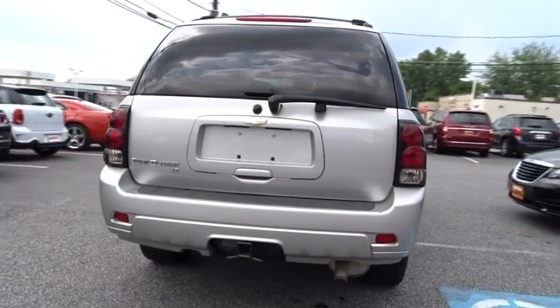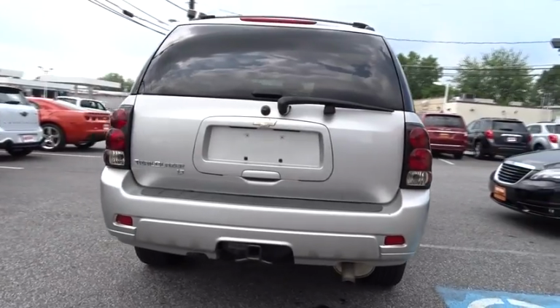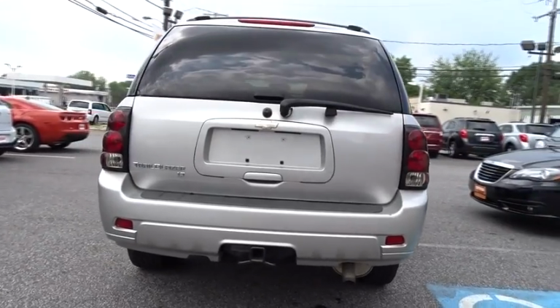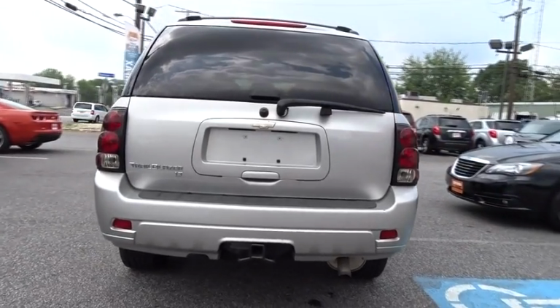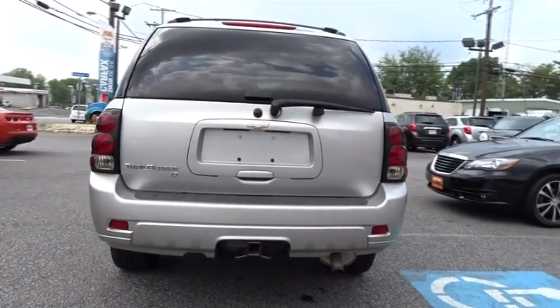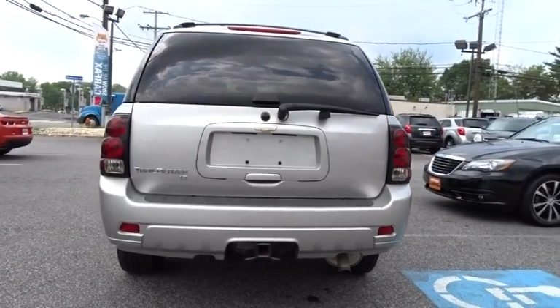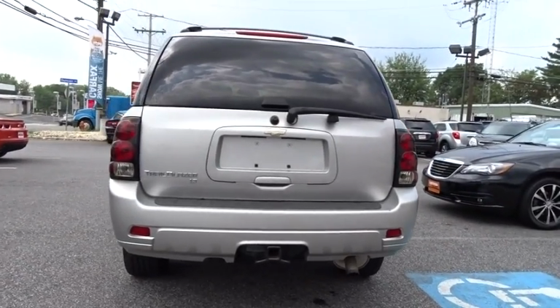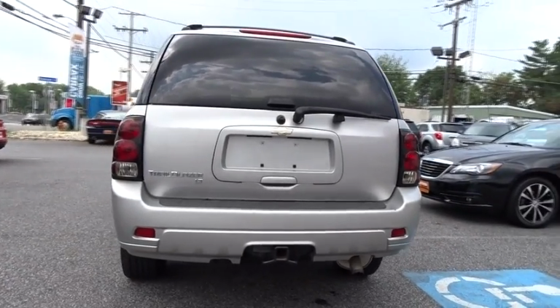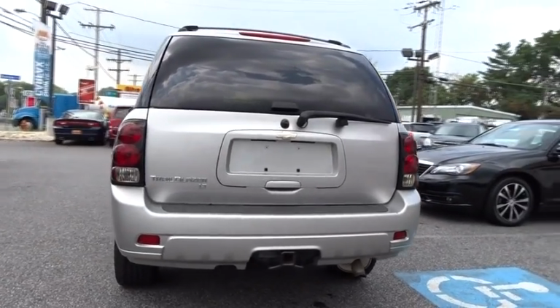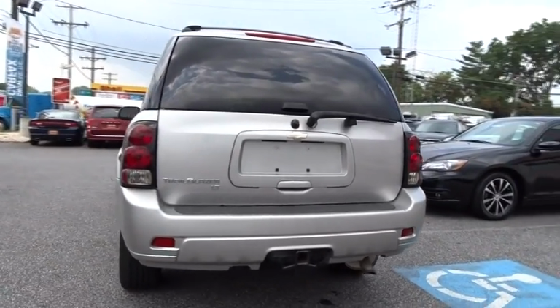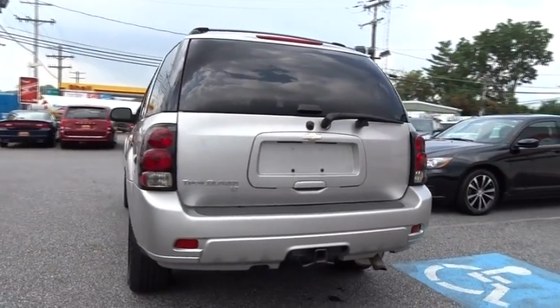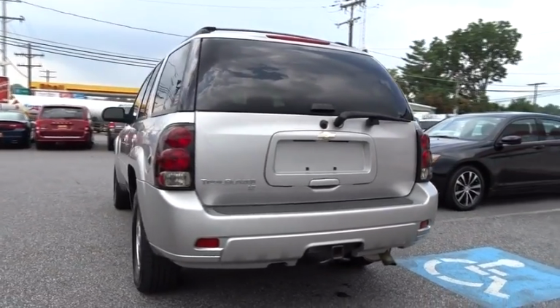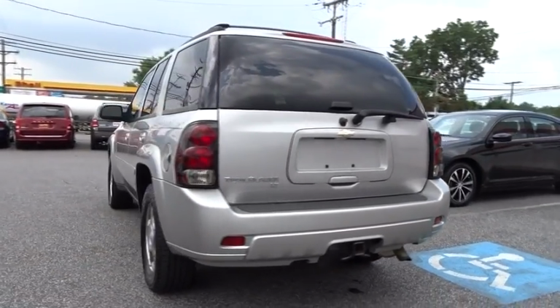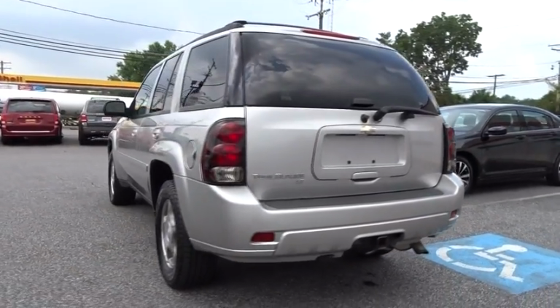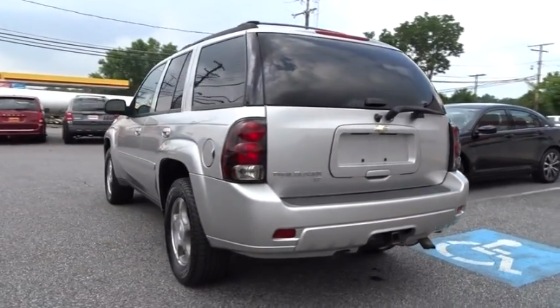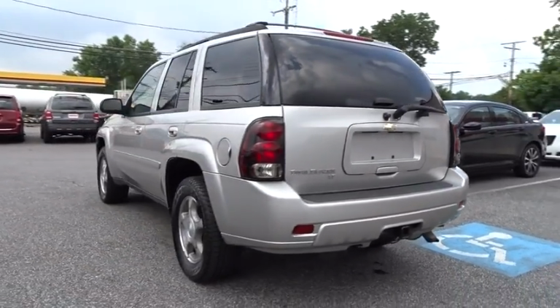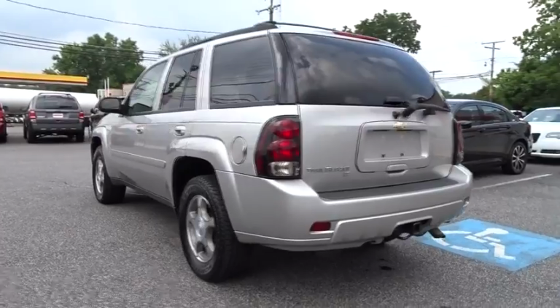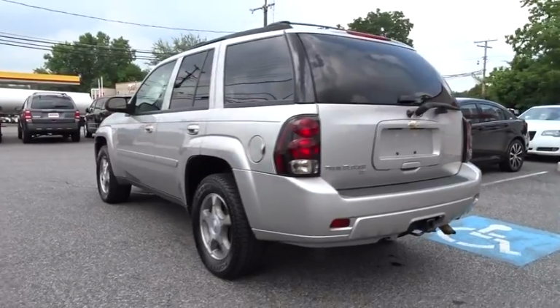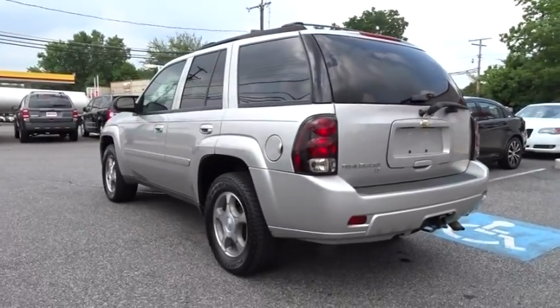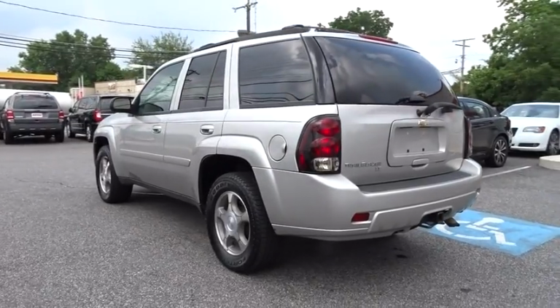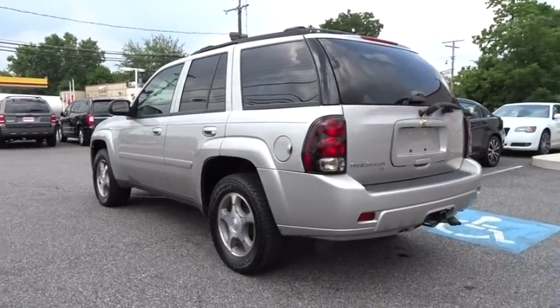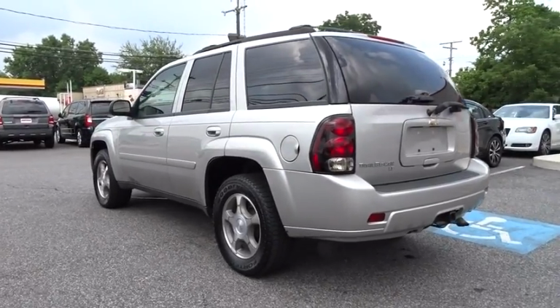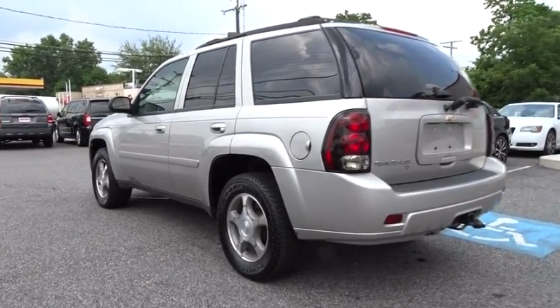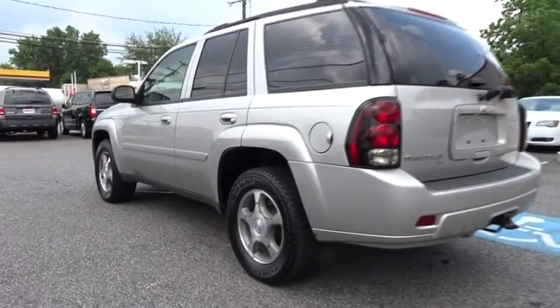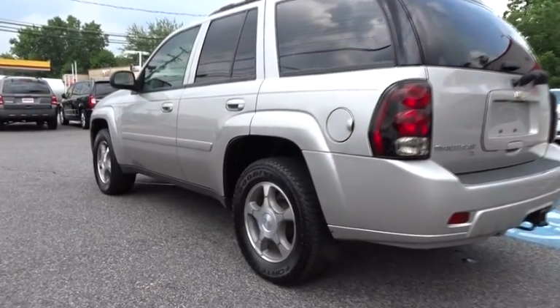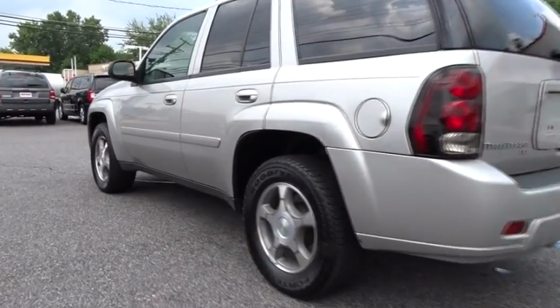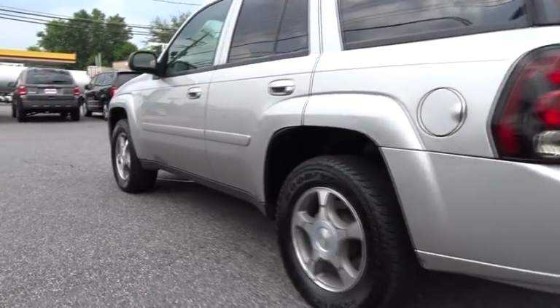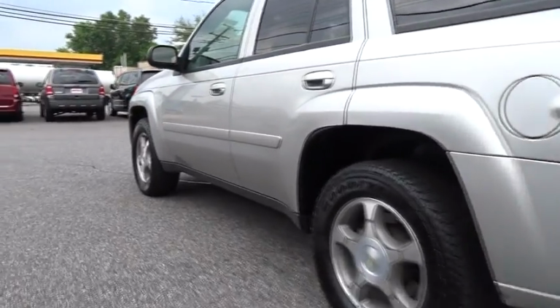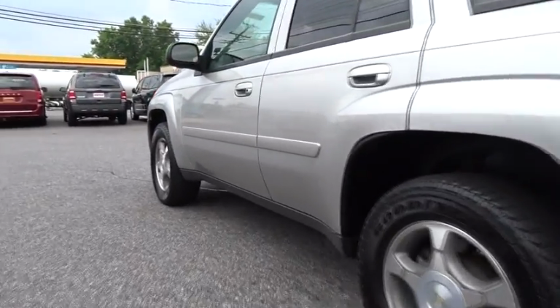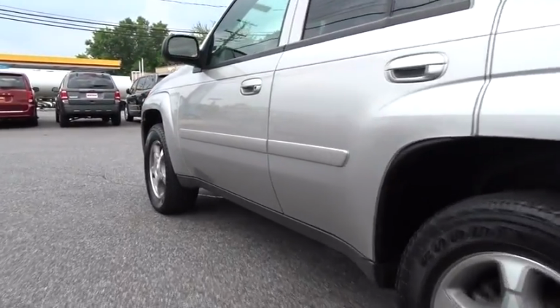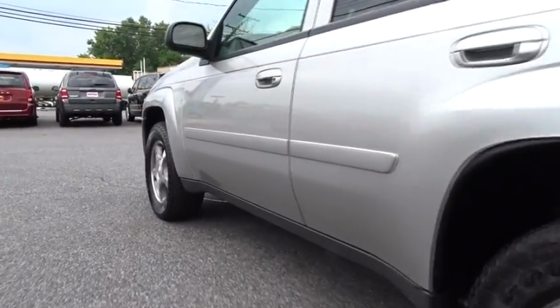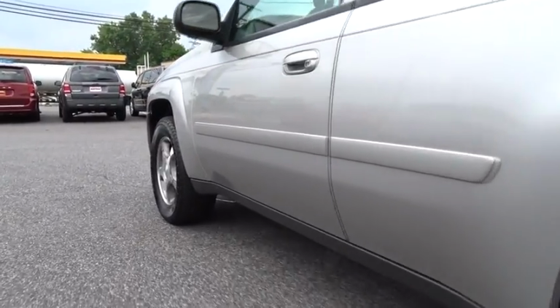Sunroof, power driver seat, tire pressure monitoring system, audio system AM-FM stereo with single-slot CD player. Come take a test drive today.